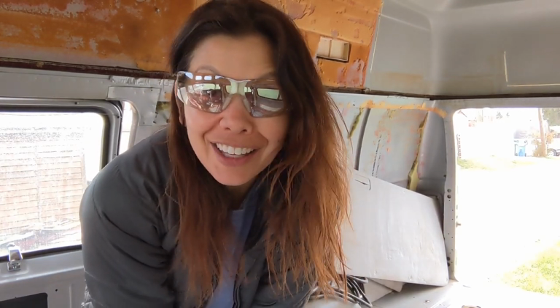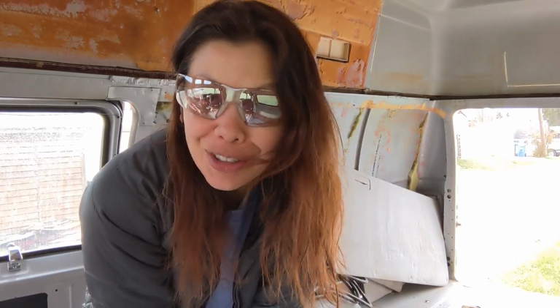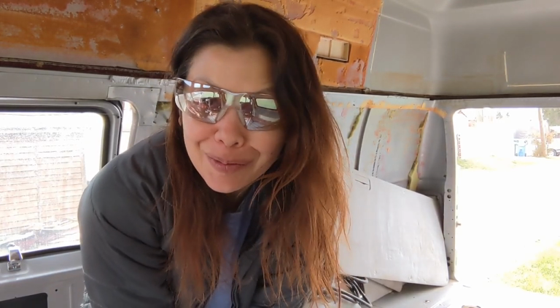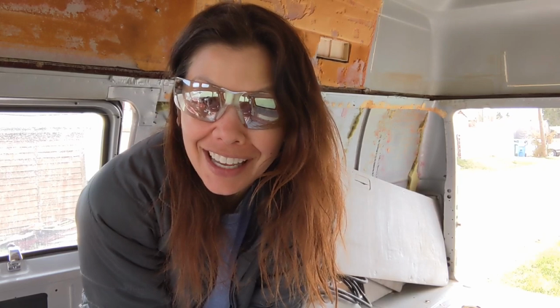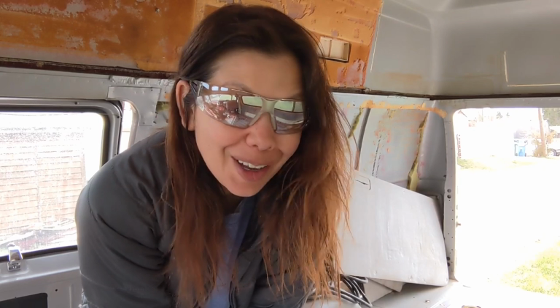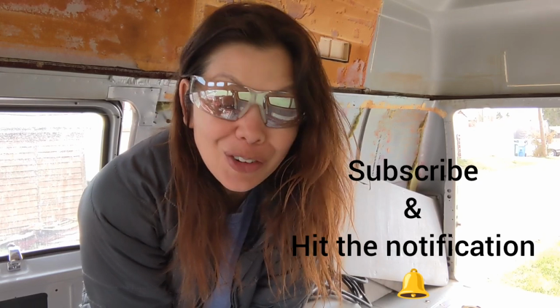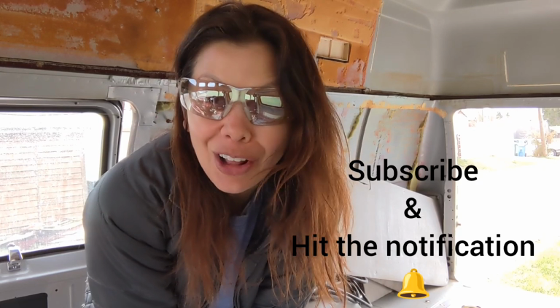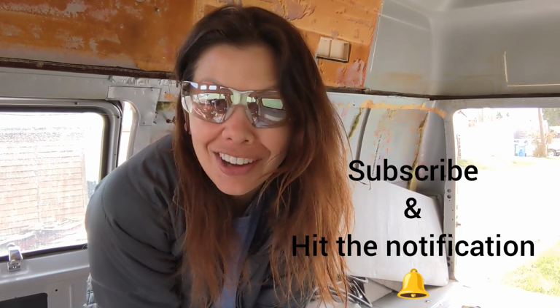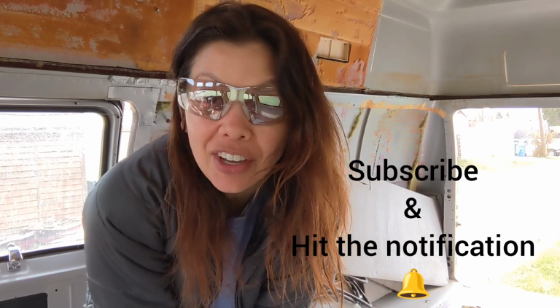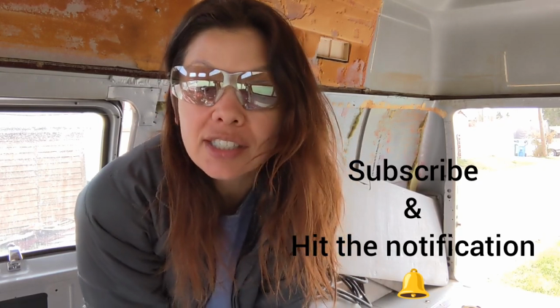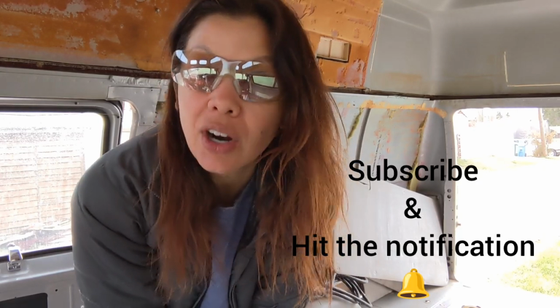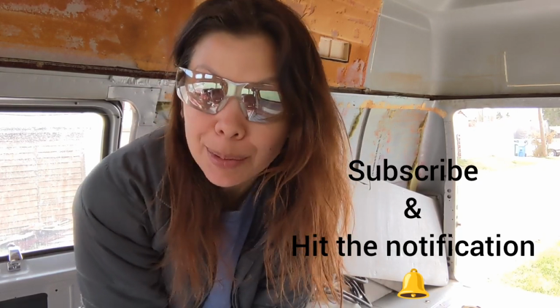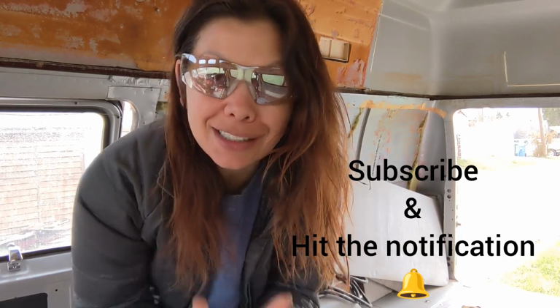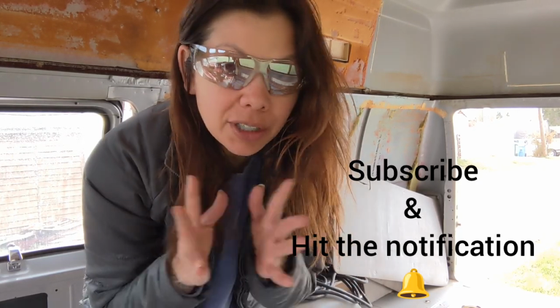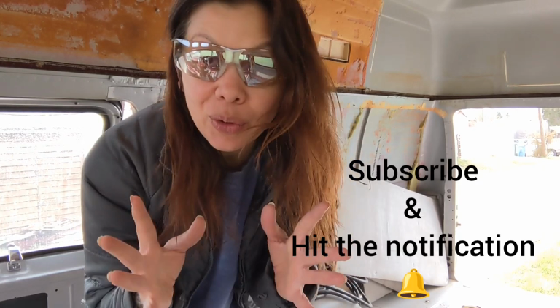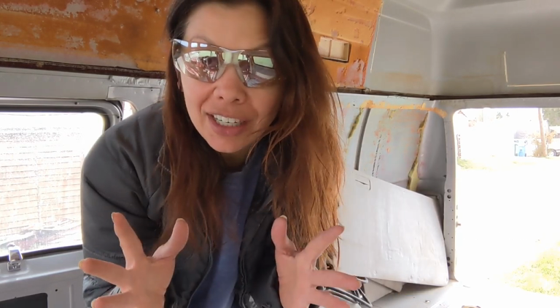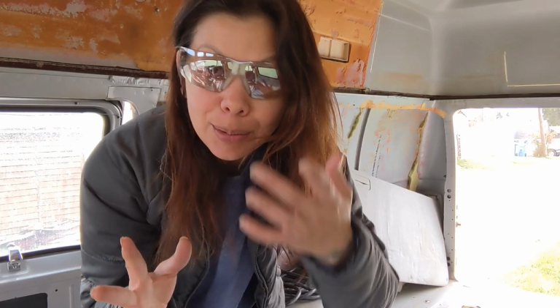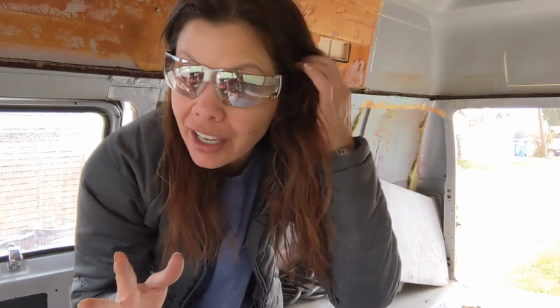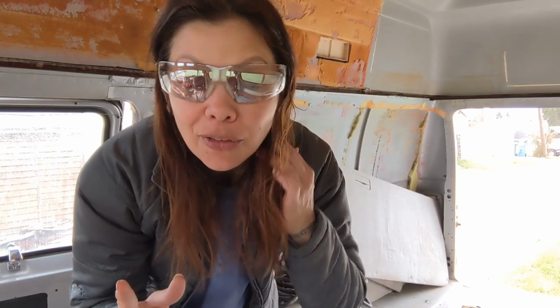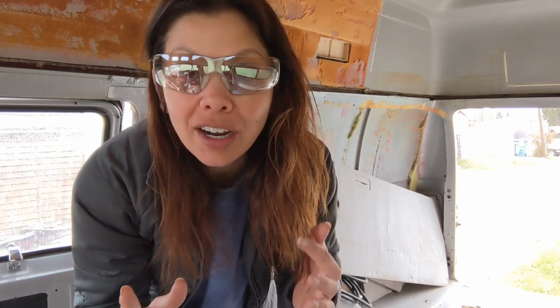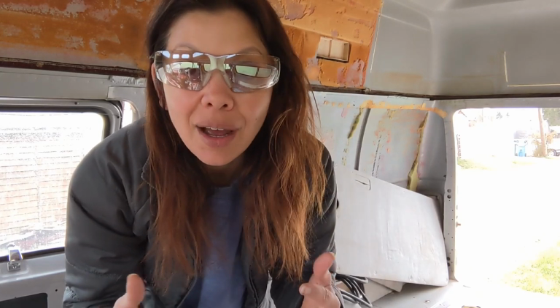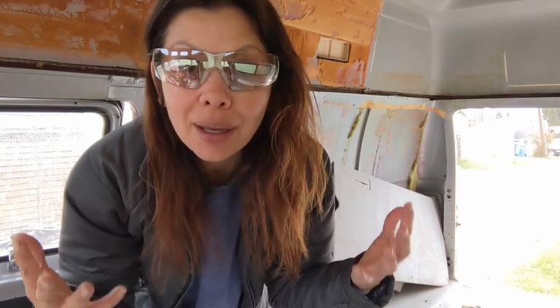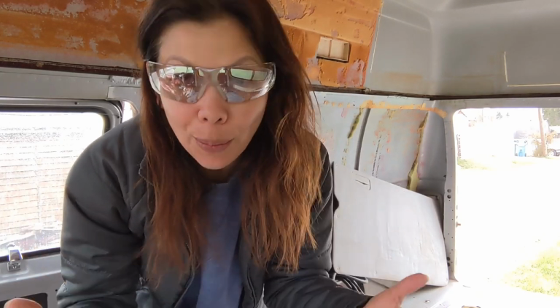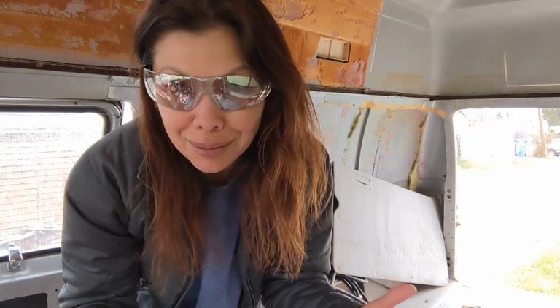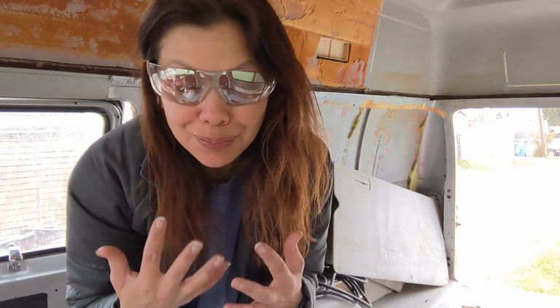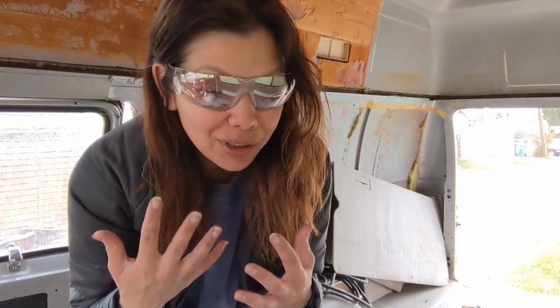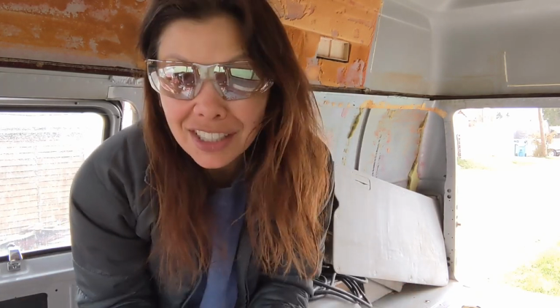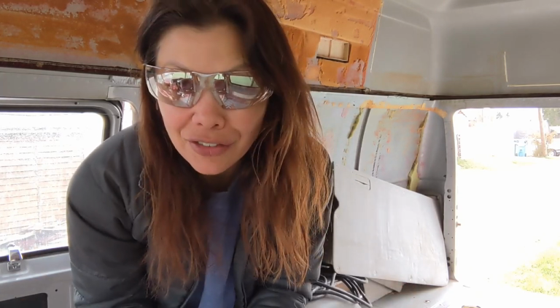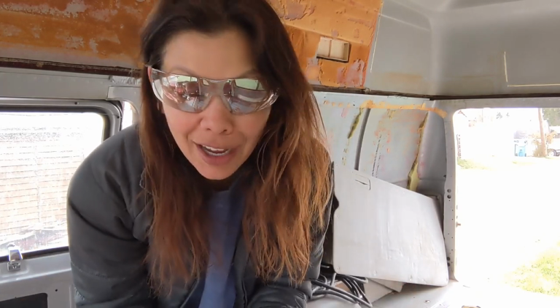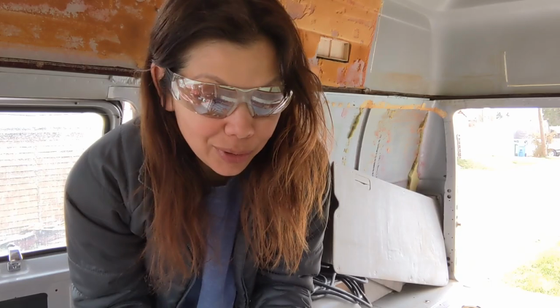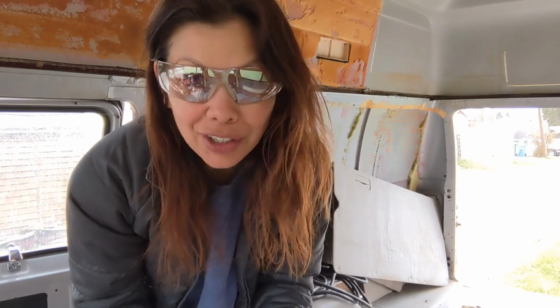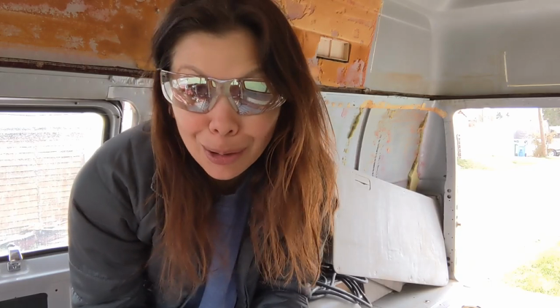Thank you for joining me. If you want to follow along on the adventure, please subscribe. And if you have any tips, I am open — I would love to hear your feedback and I would love your help.